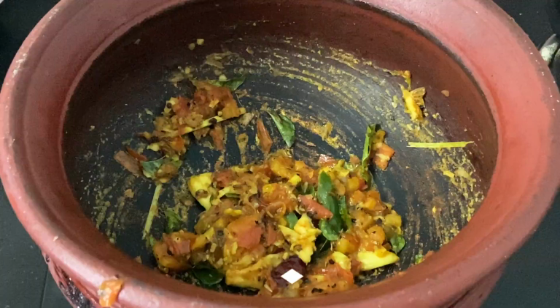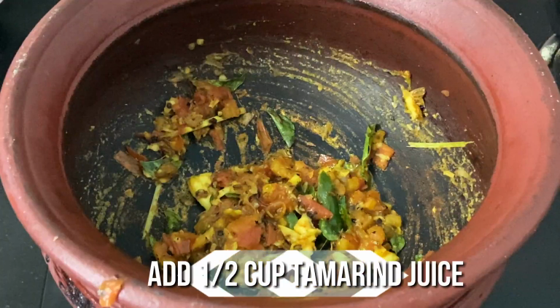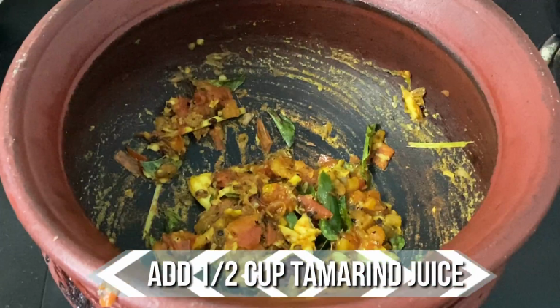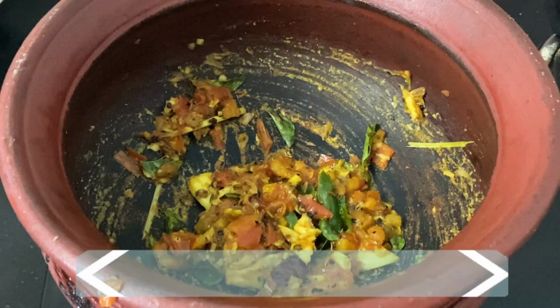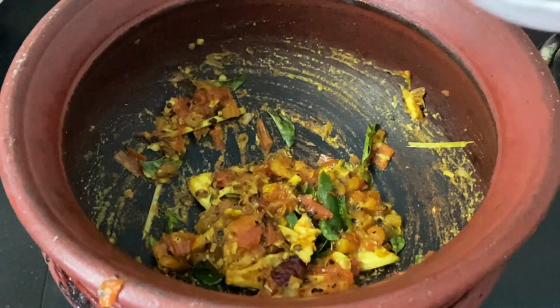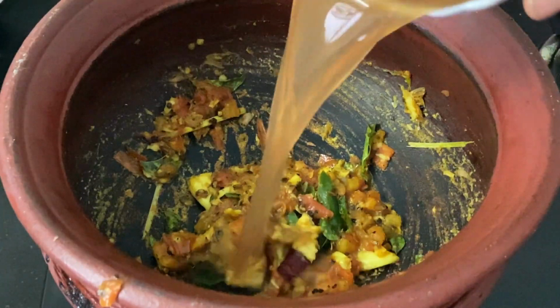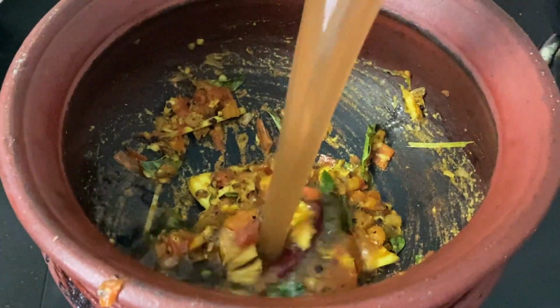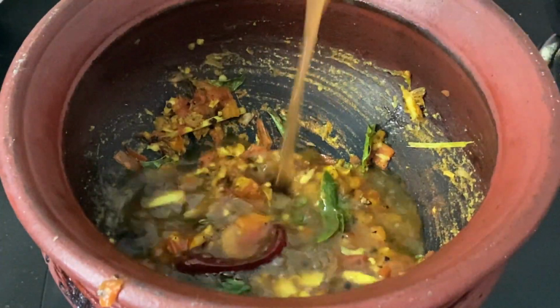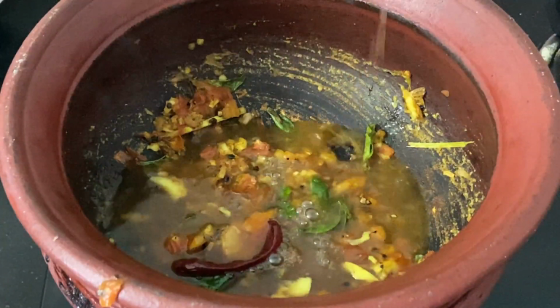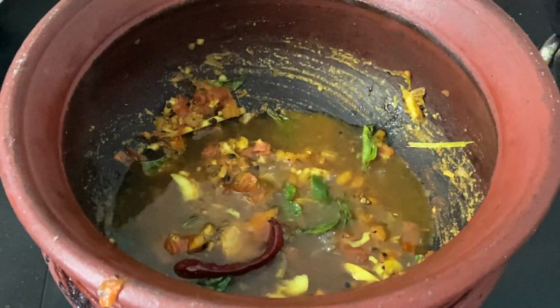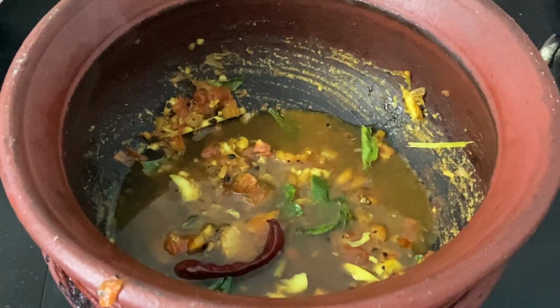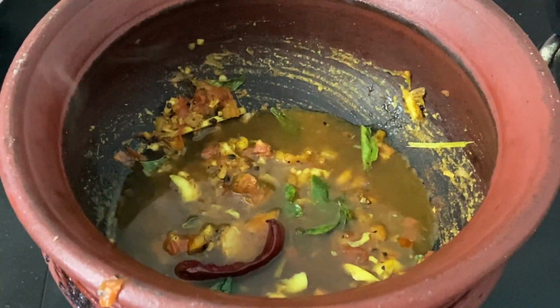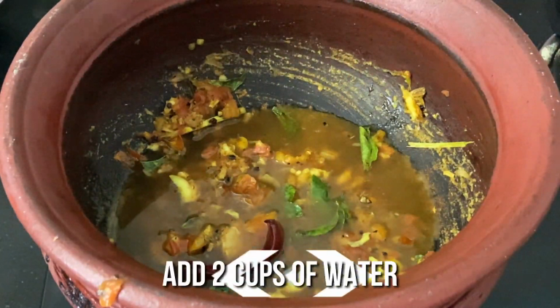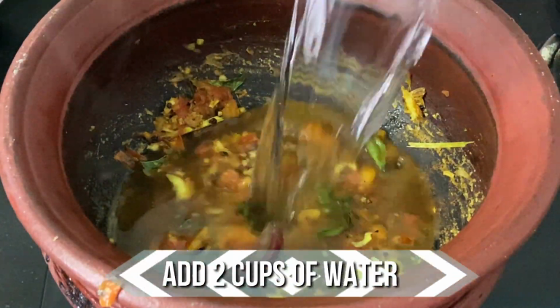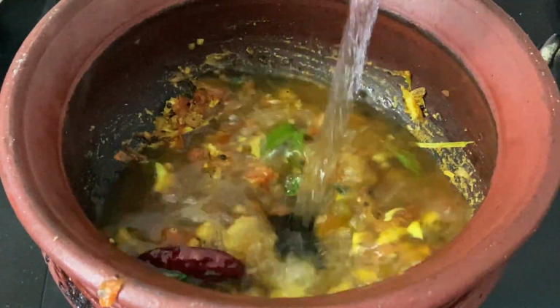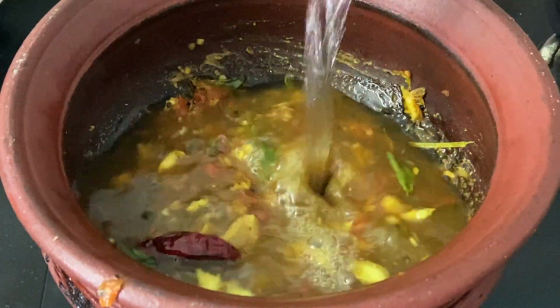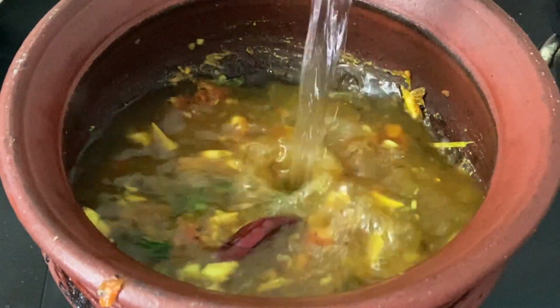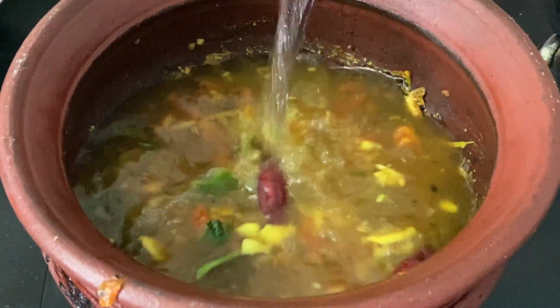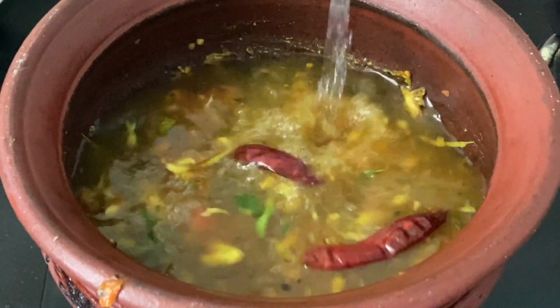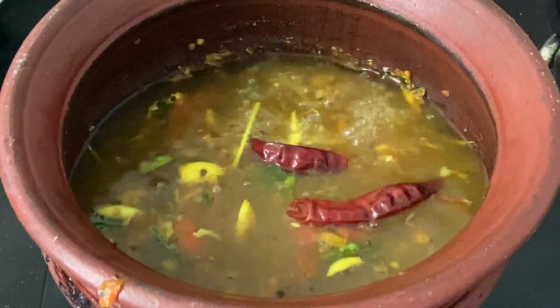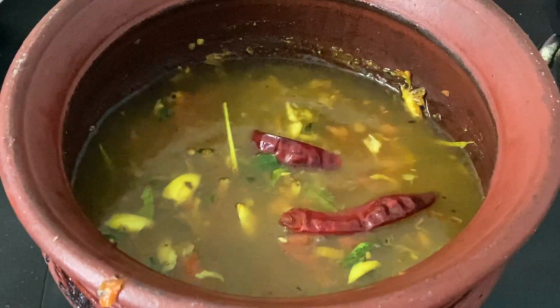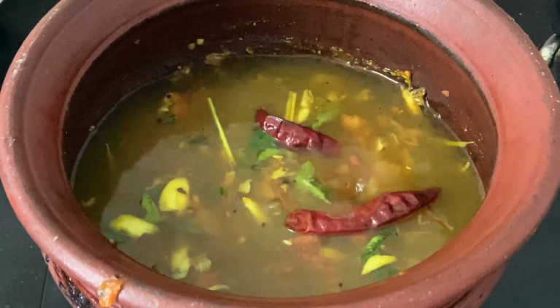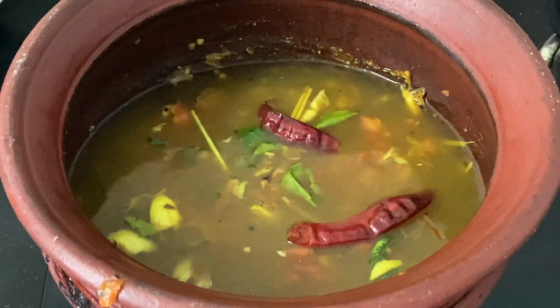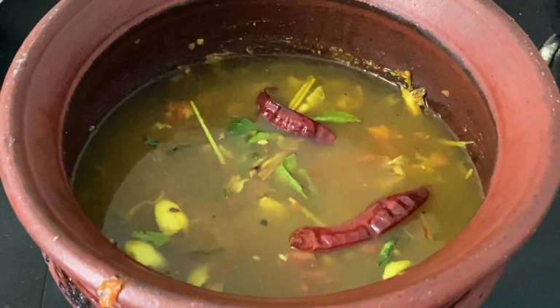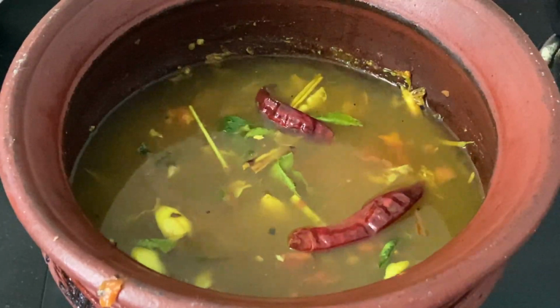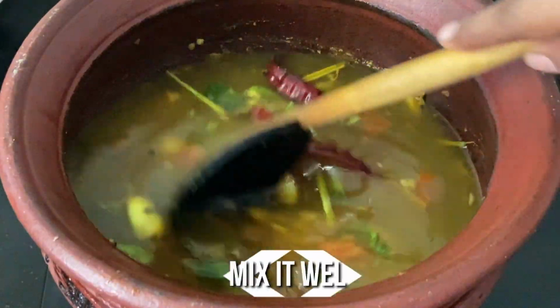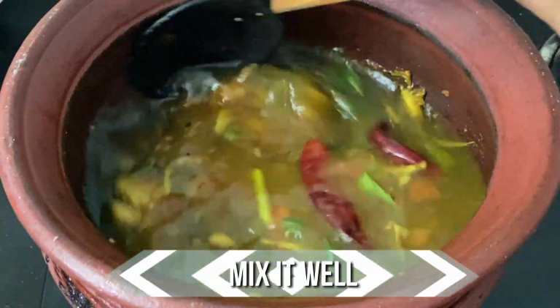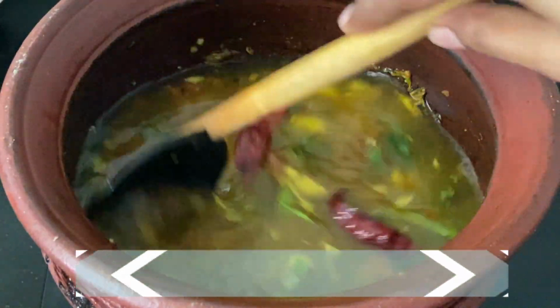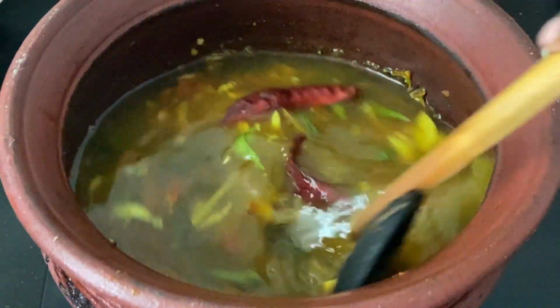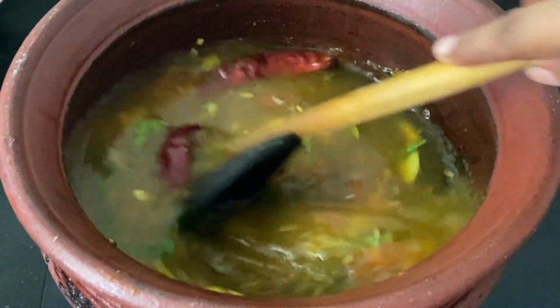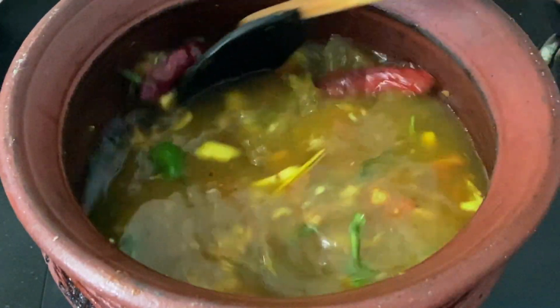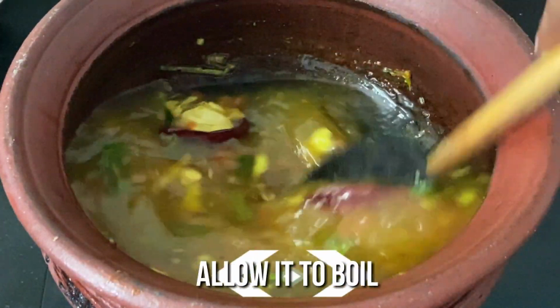Now the tomato is cooked well, so go ahead and add one and a half cups of tamarind juice and 2 cups of water. Mix it well and allow it to come to a boil.